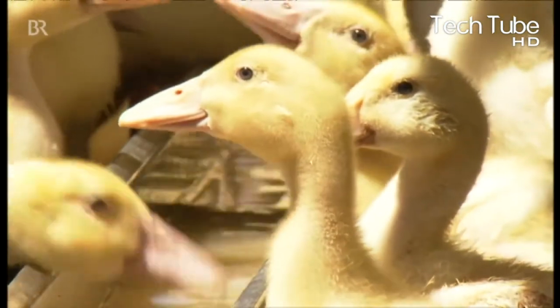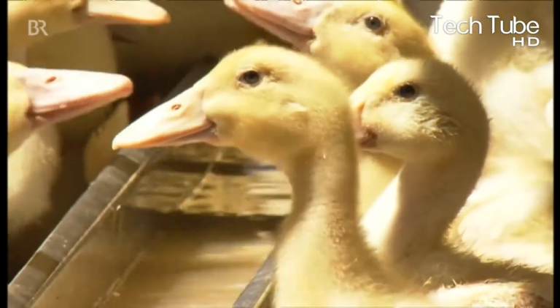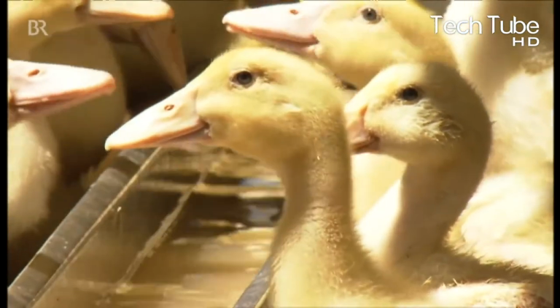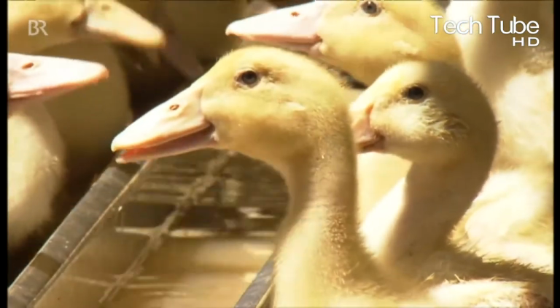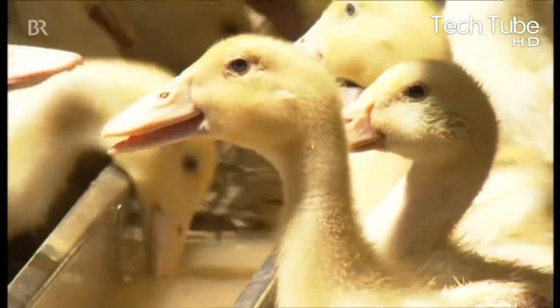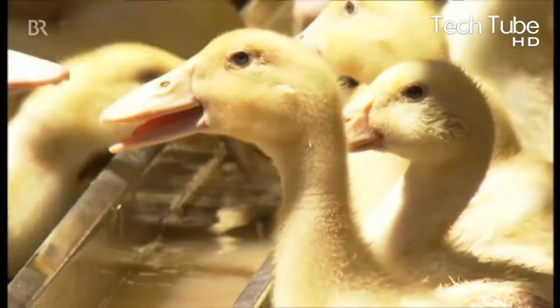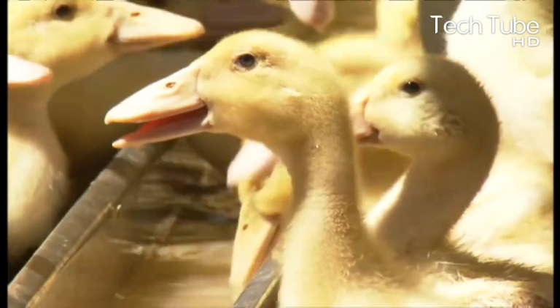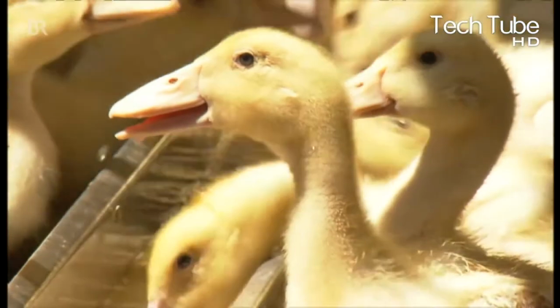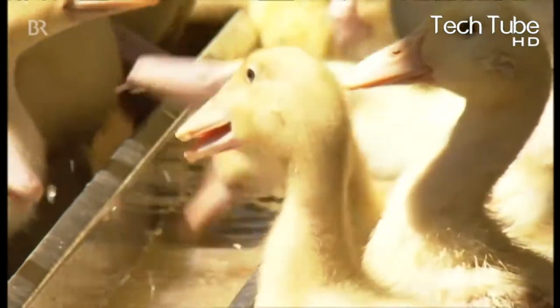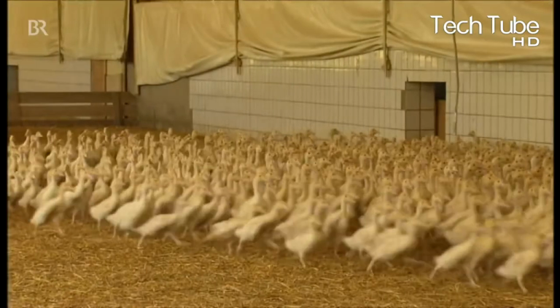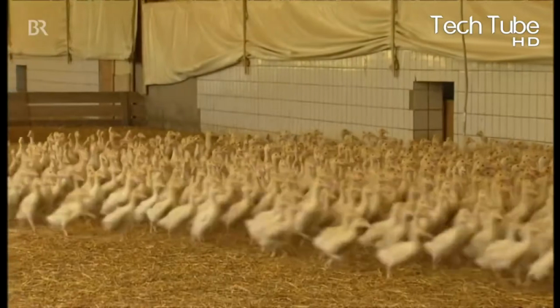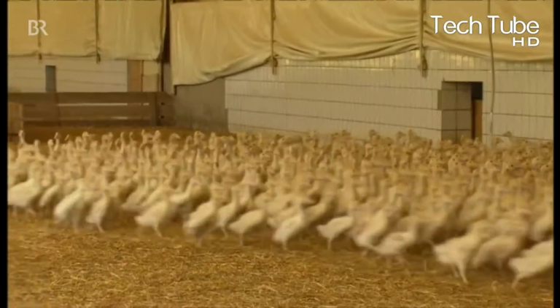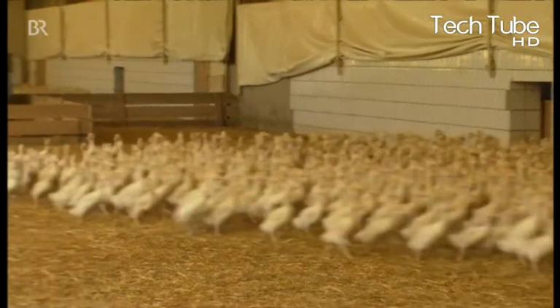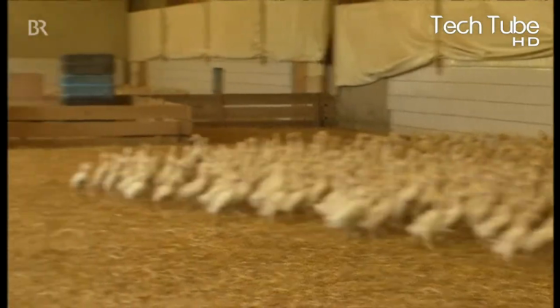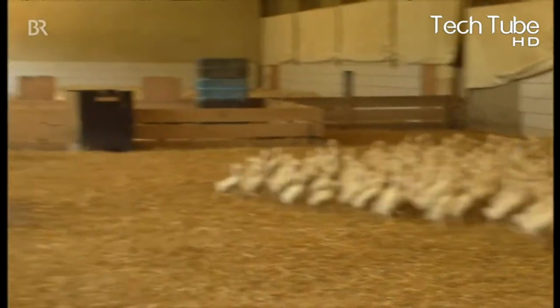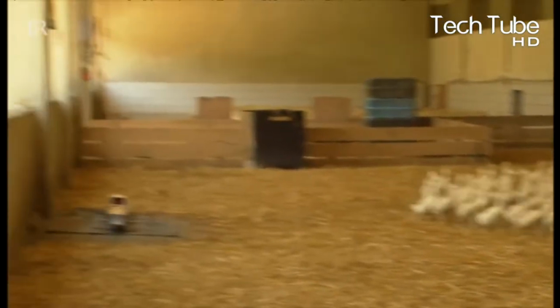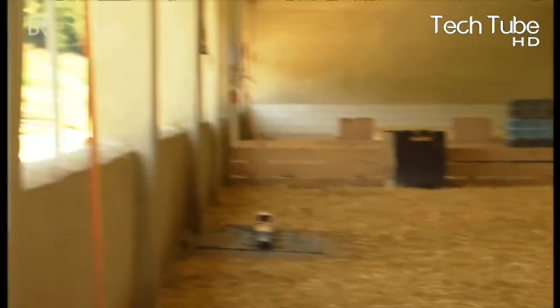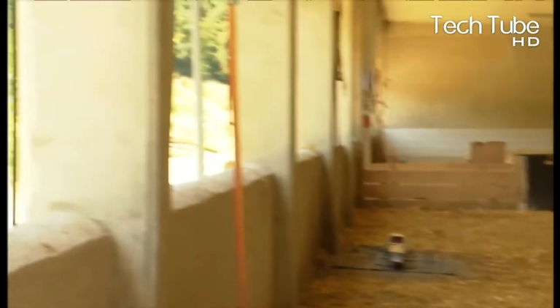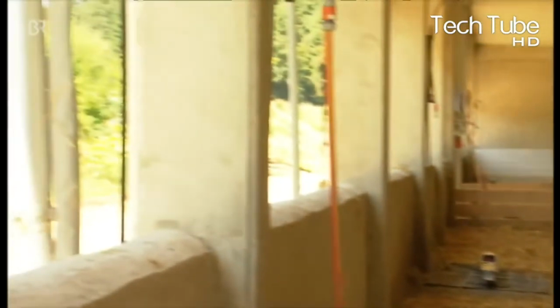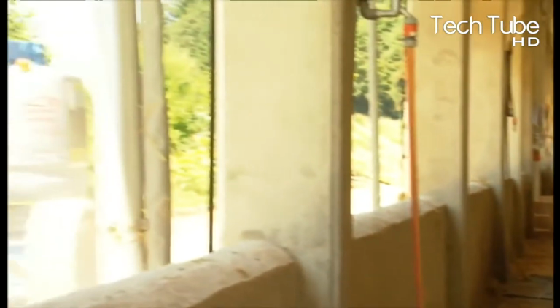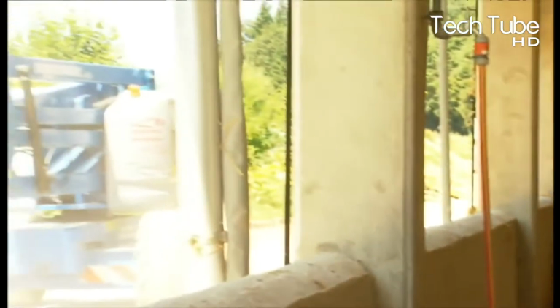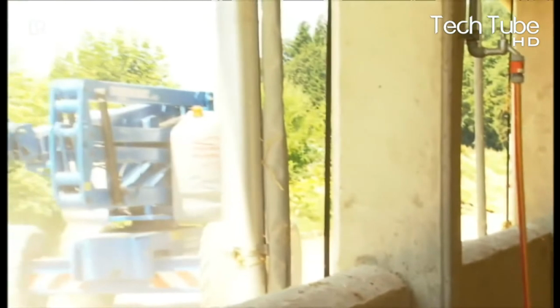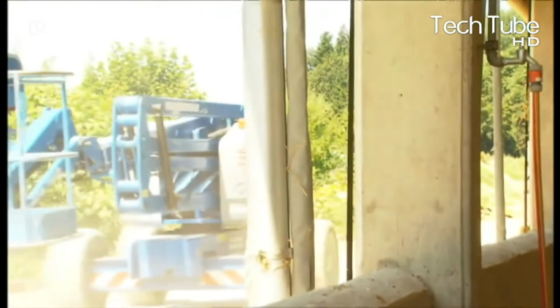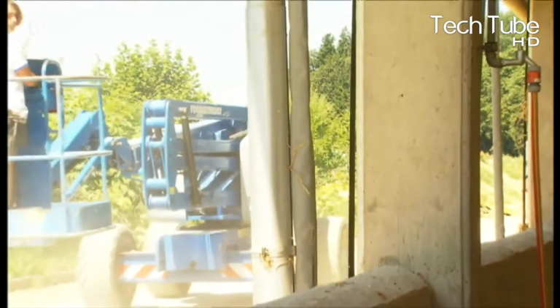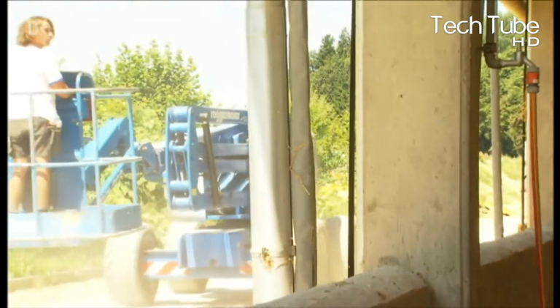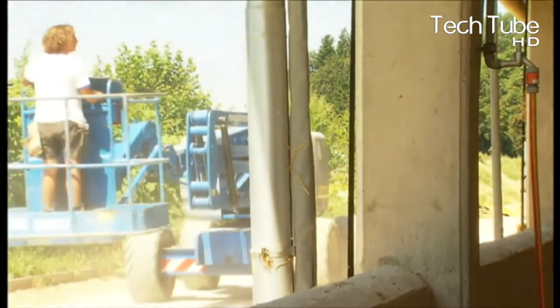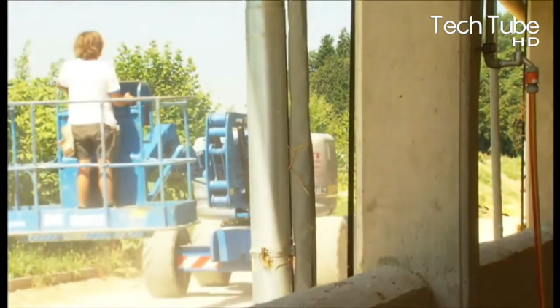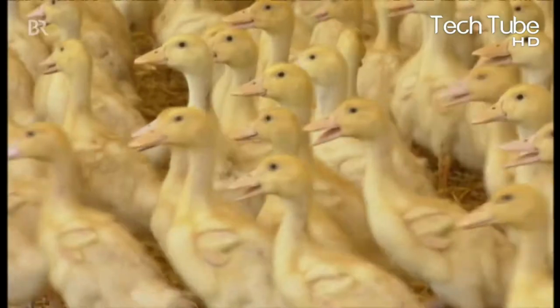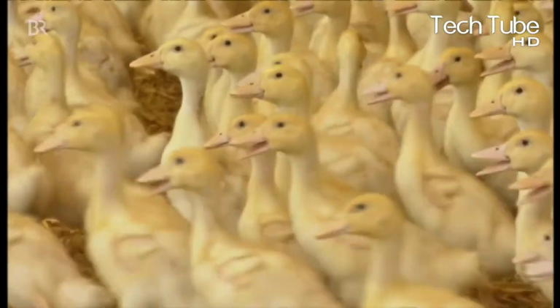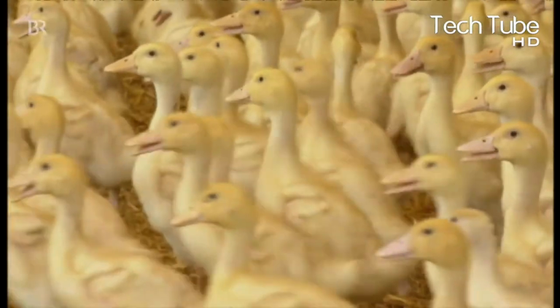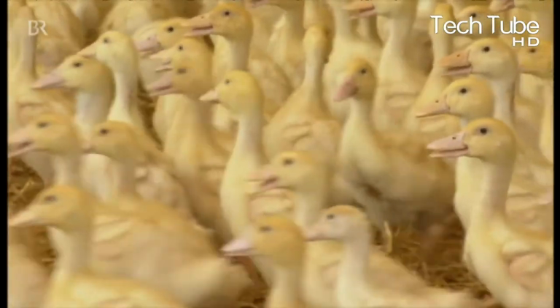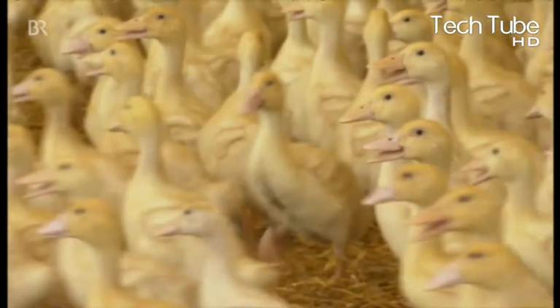The ducklings start to adopt the perfect shapes of ducks and eventually grow into ducks. When the yellowish appearance is concealed by white feathers, the ducks become ready to get transformed into meat.